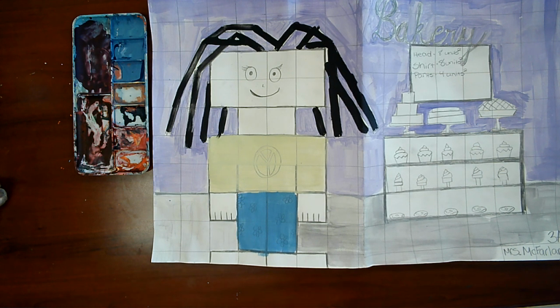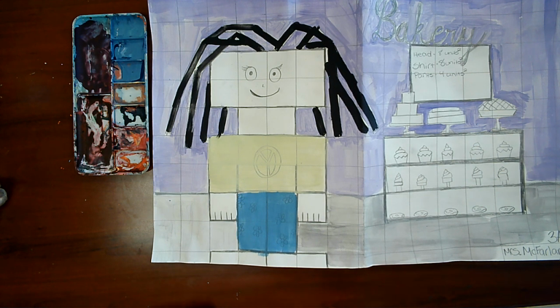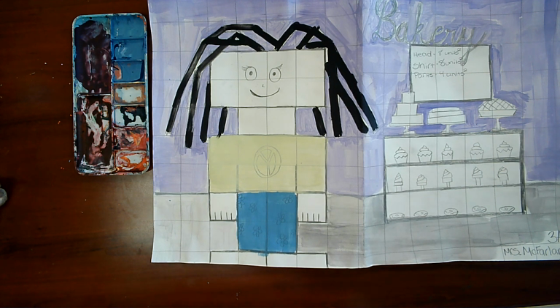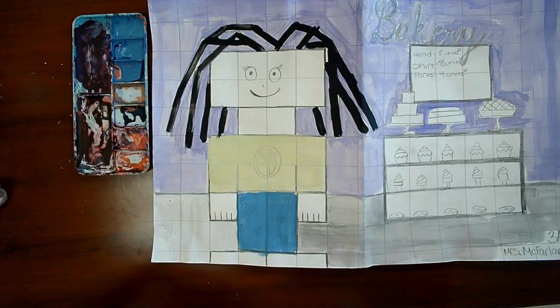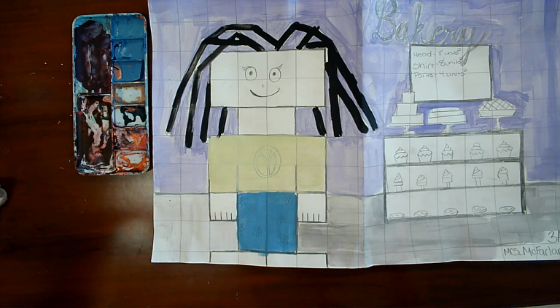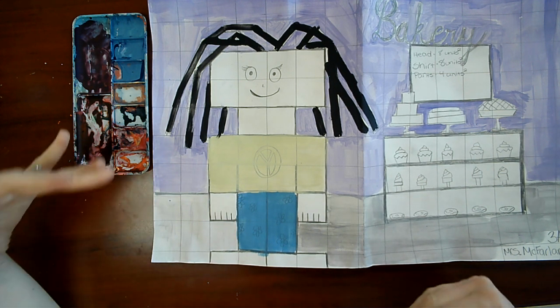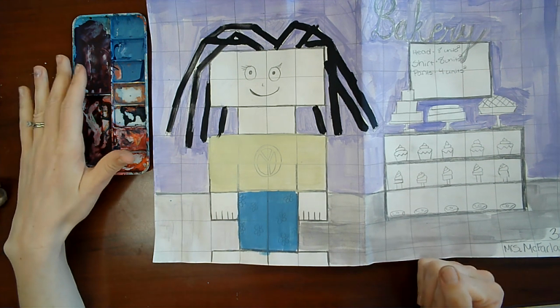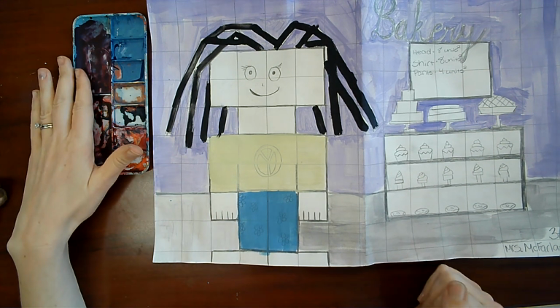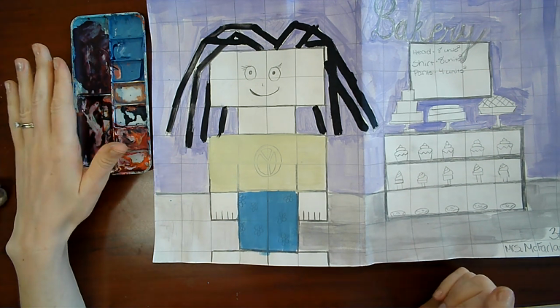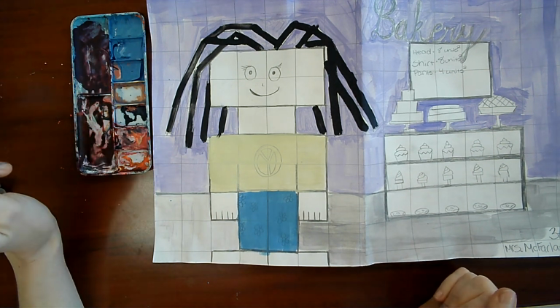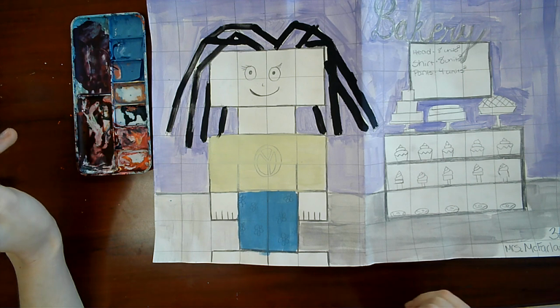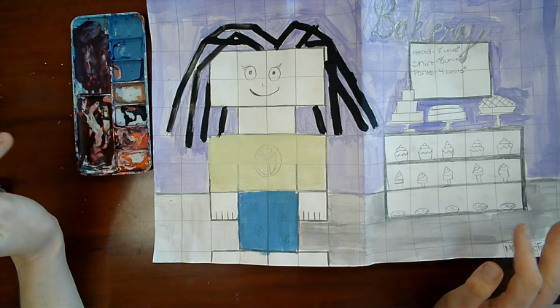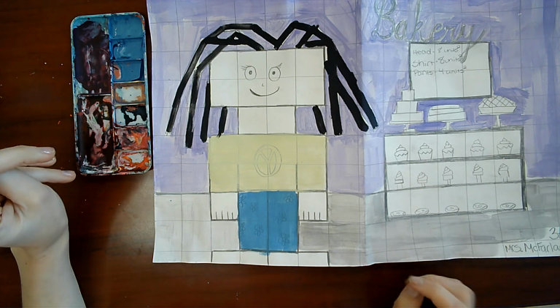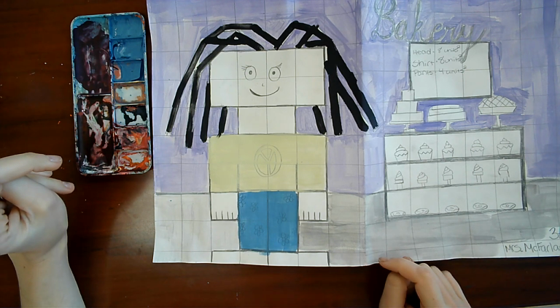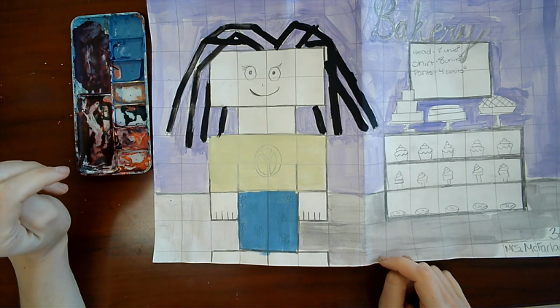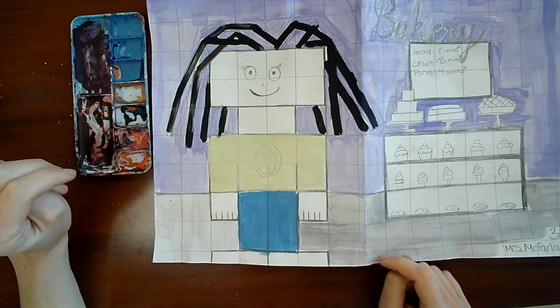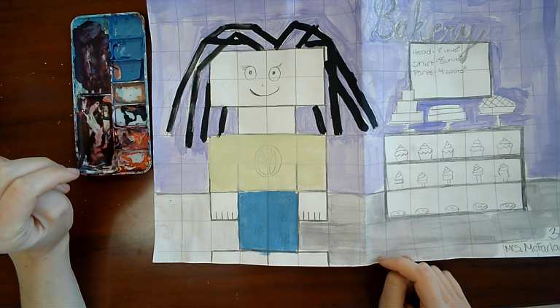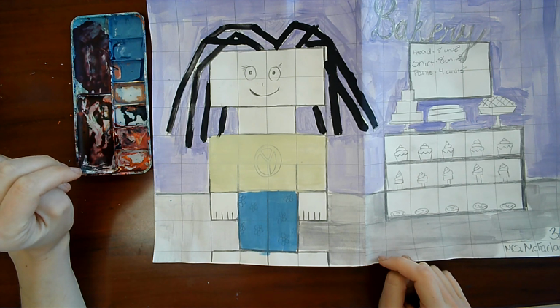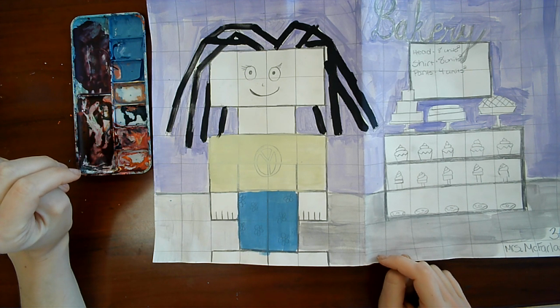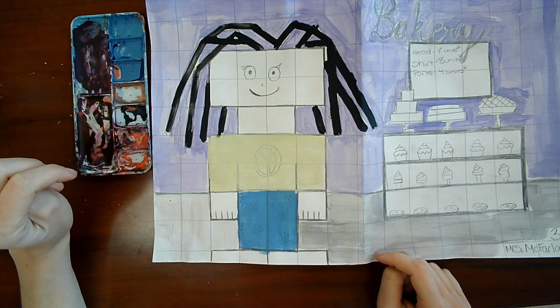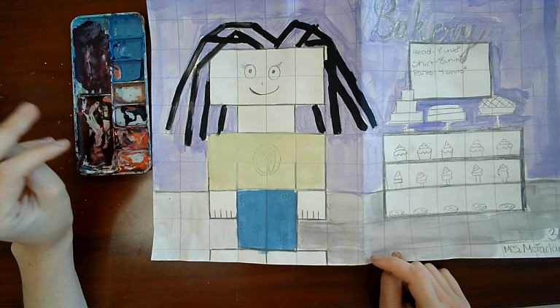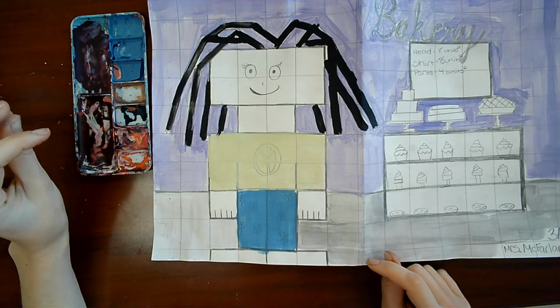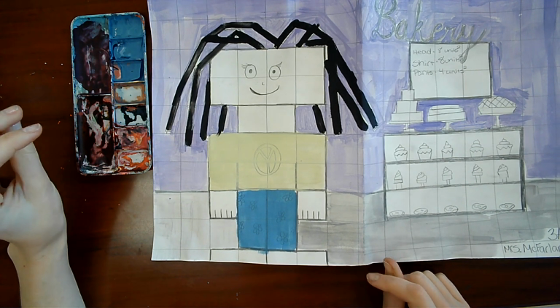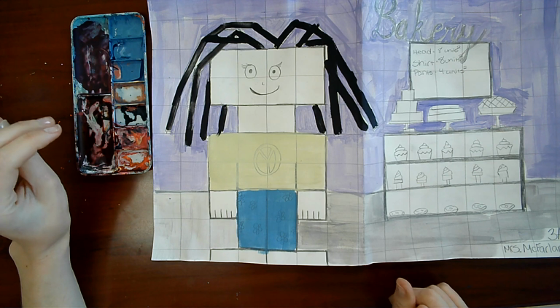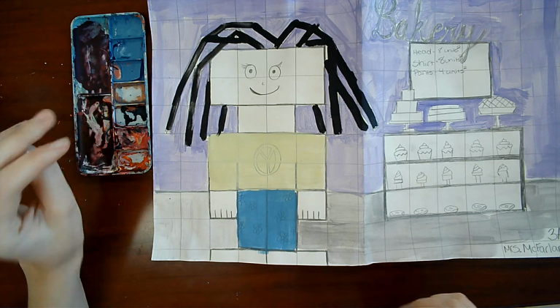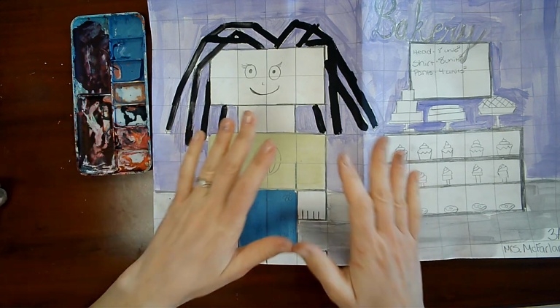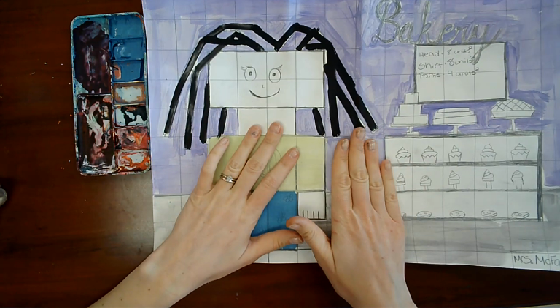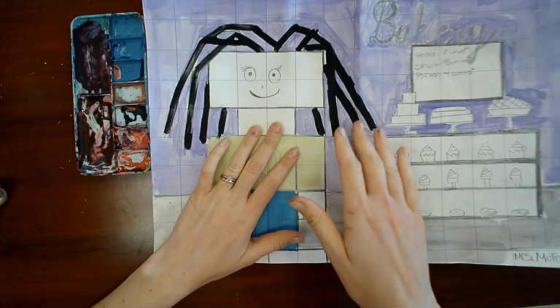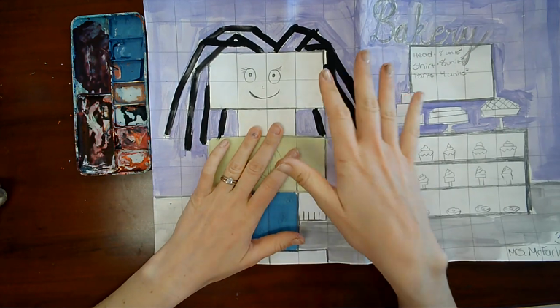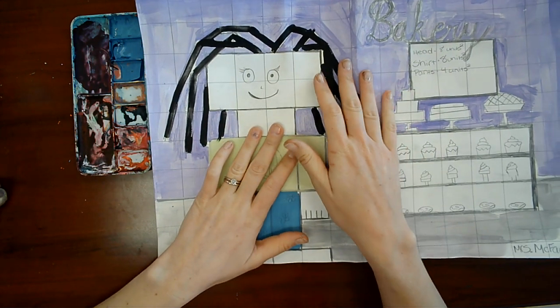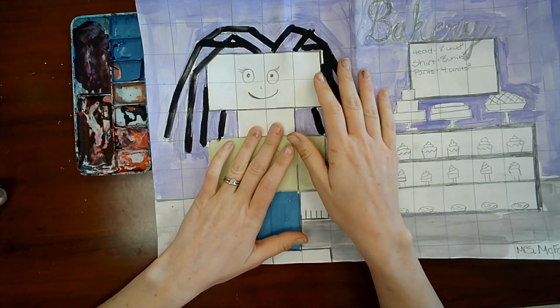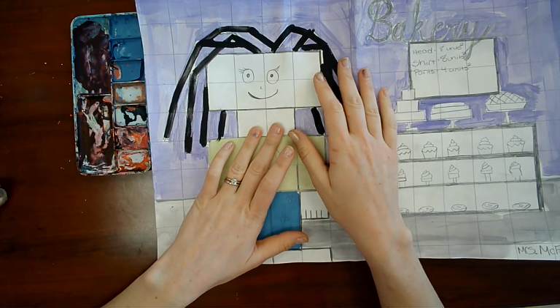Now that we are all back in our seats, we're going to do a bottom check — make sure everyone's bottoms are in their seats. And now we are going to get the apron out of the box that's in the middle of our table.